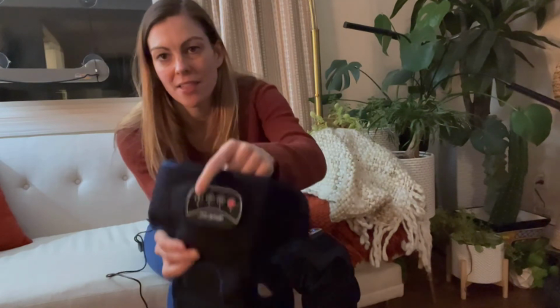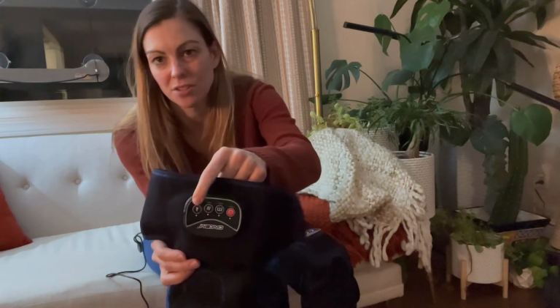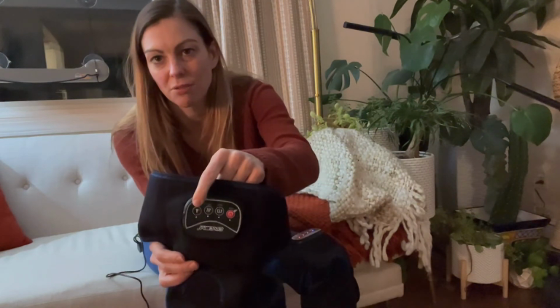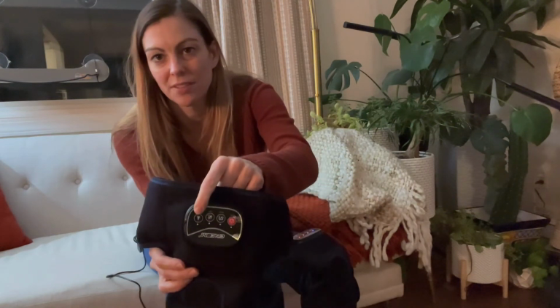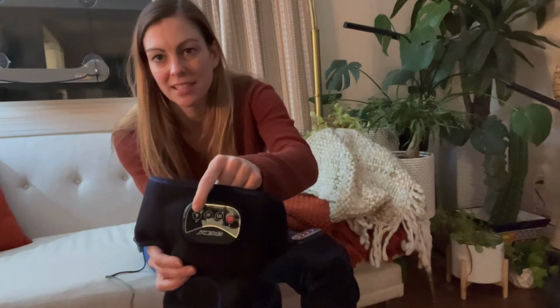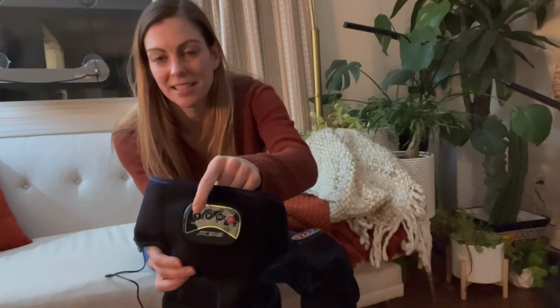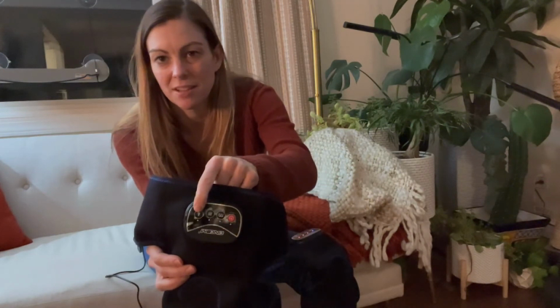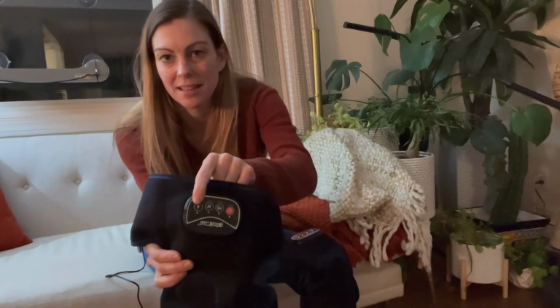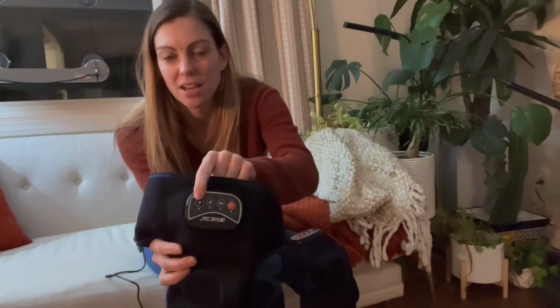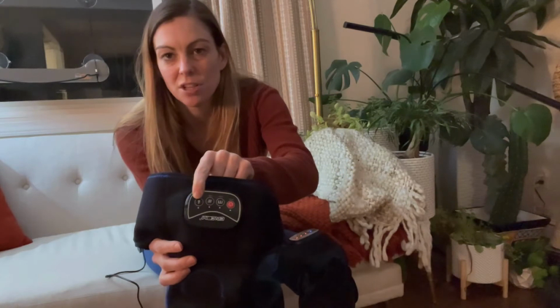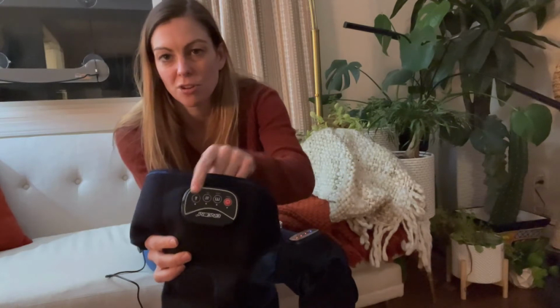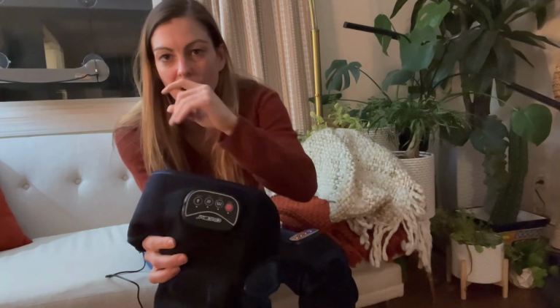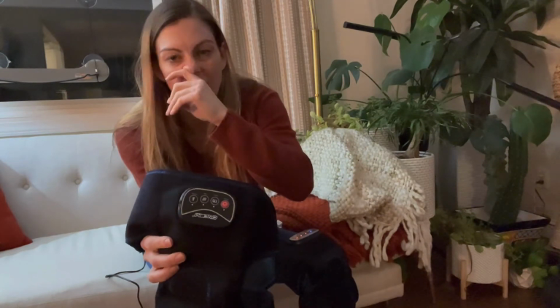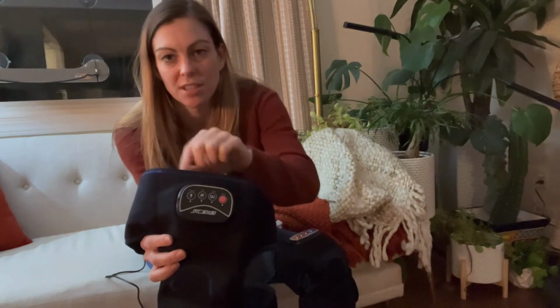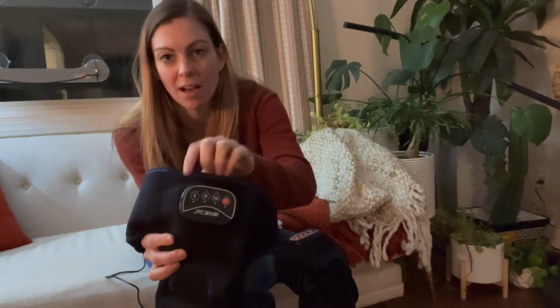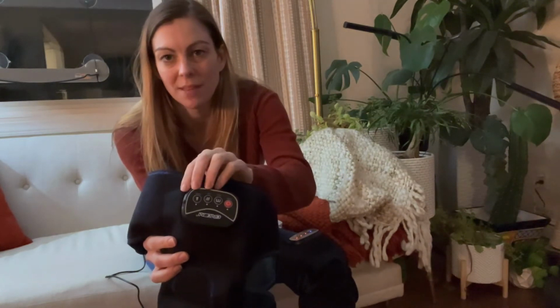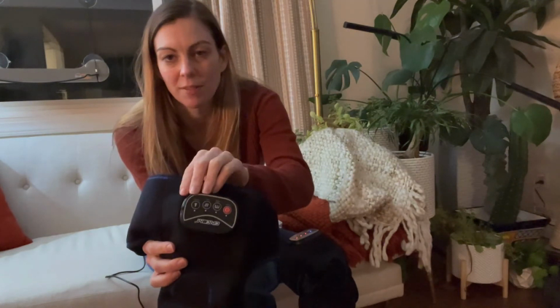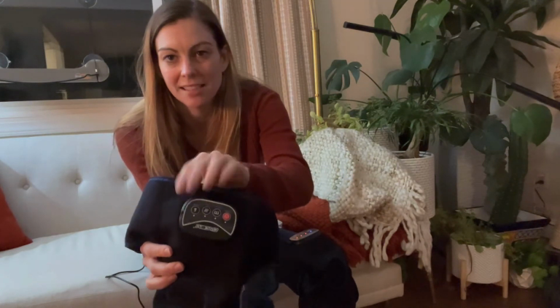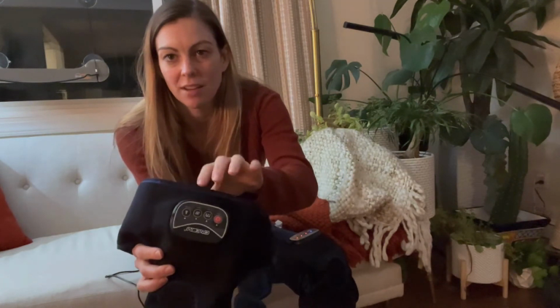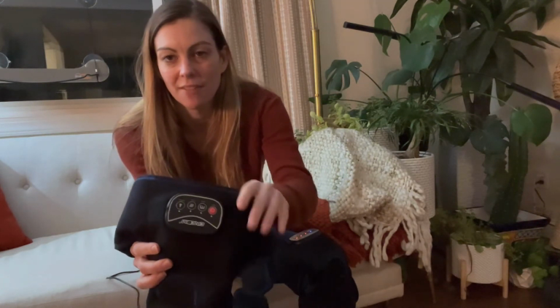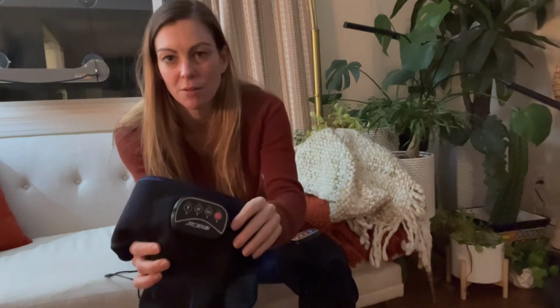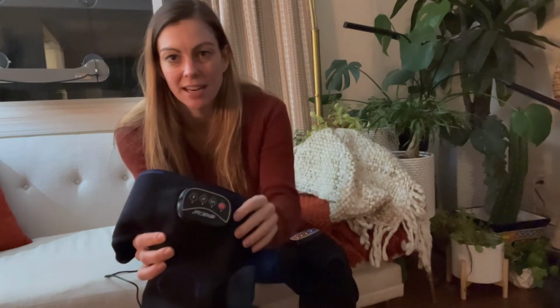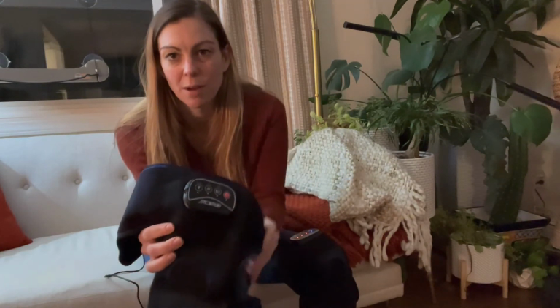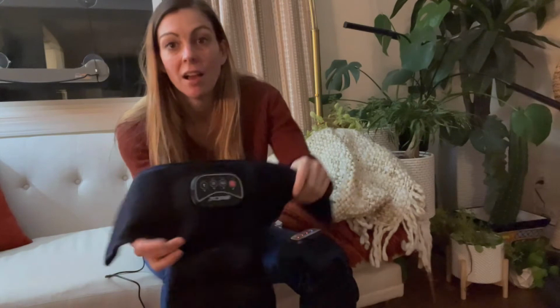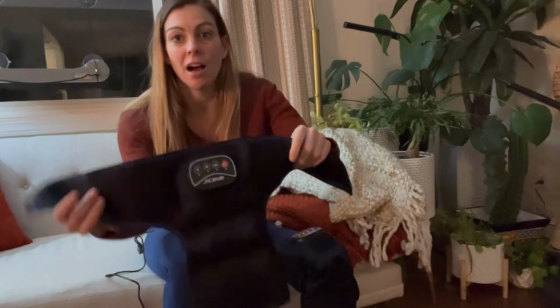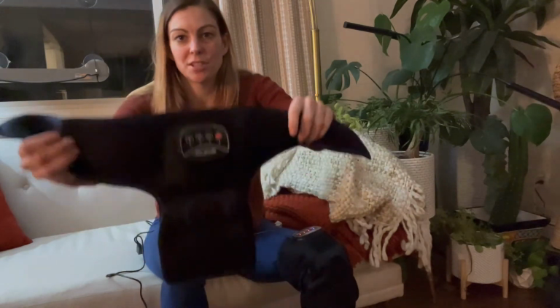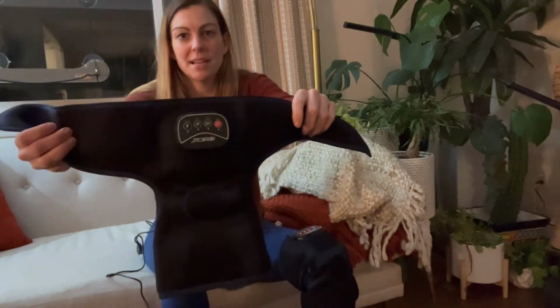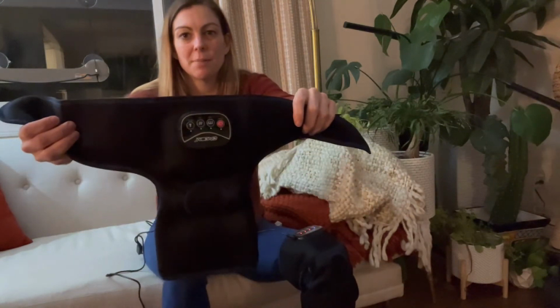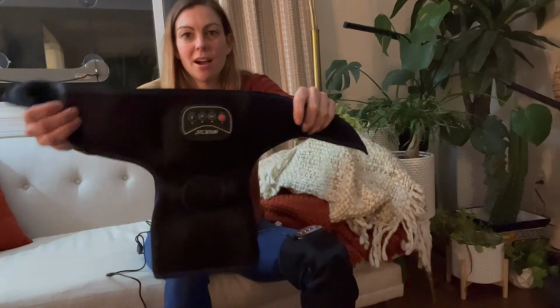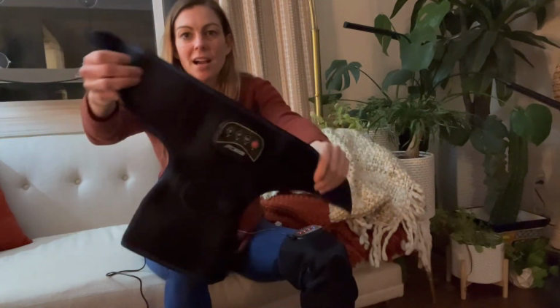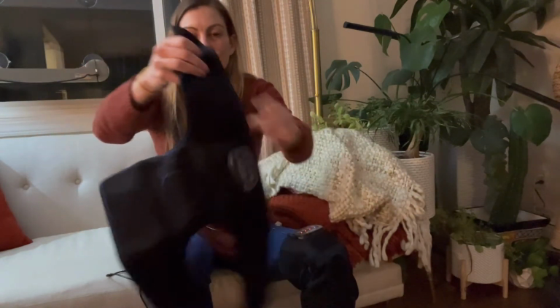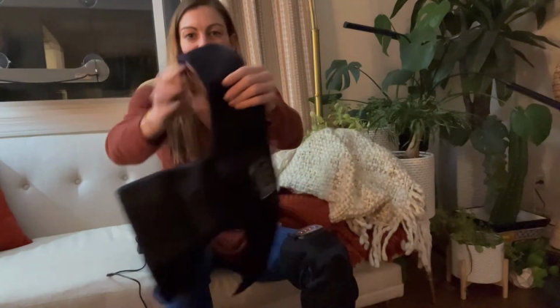There are three levels of intensity, so you can make it super strong or, if you just want something more relaxing, you can use a lower setting. It's also super easy to put on, as you can see here — it's just a nice brace design.